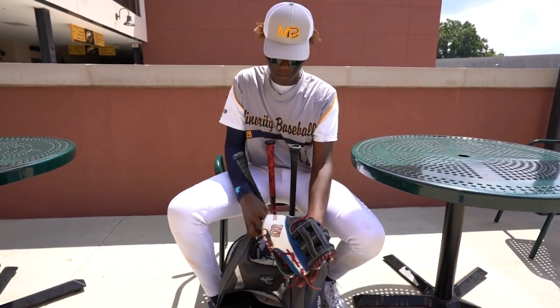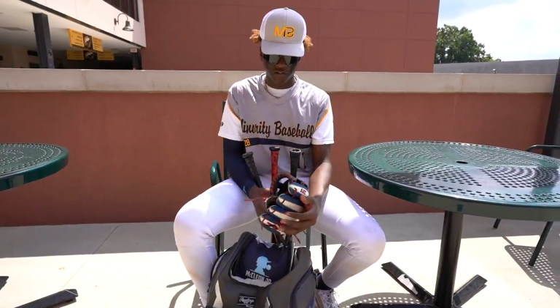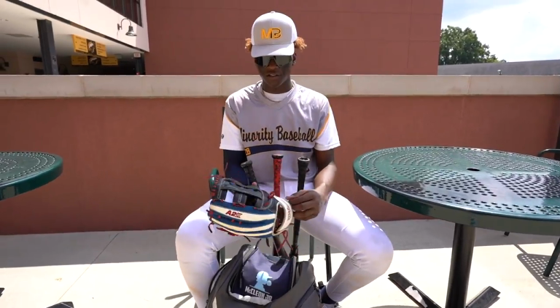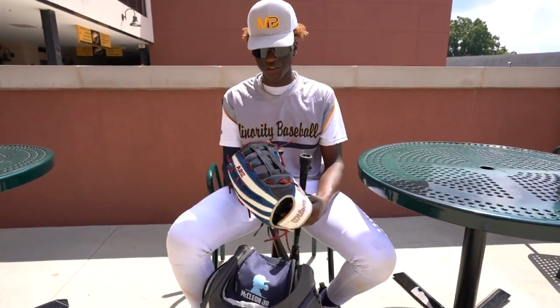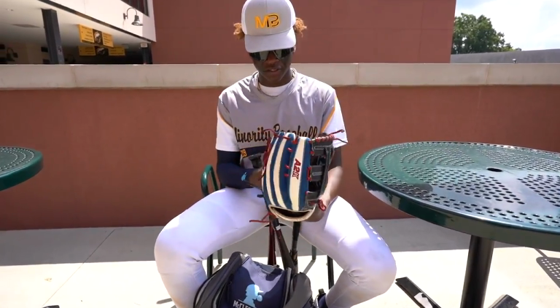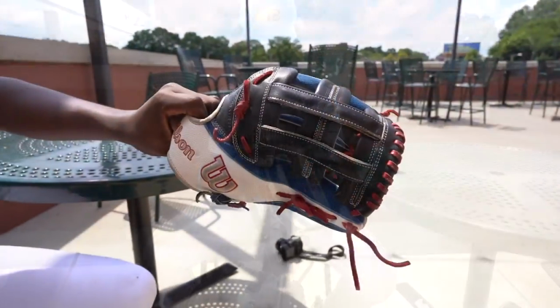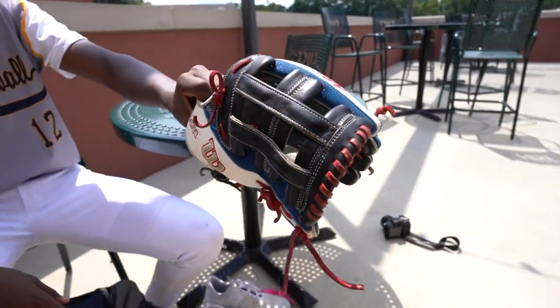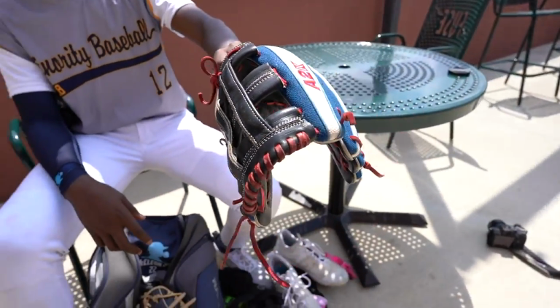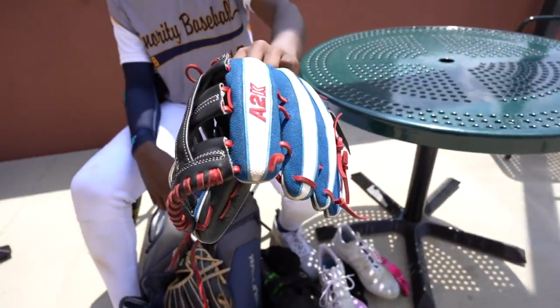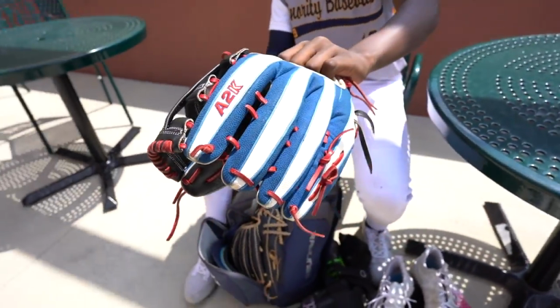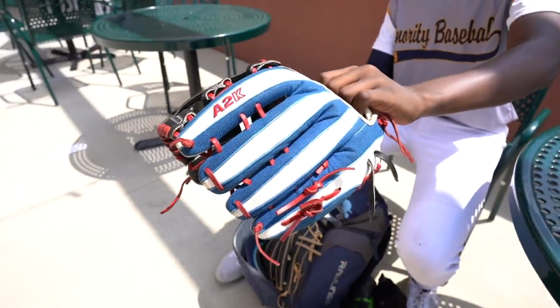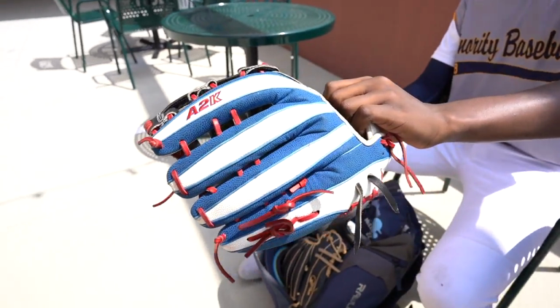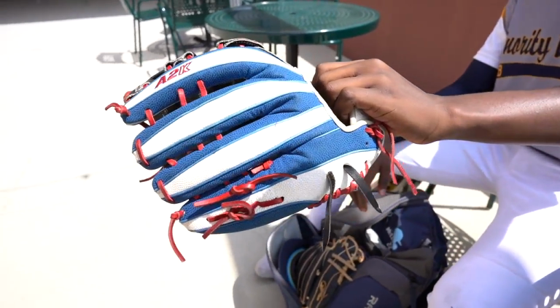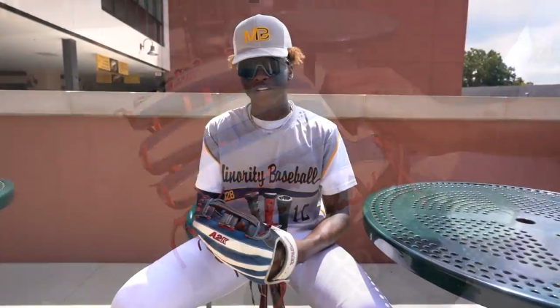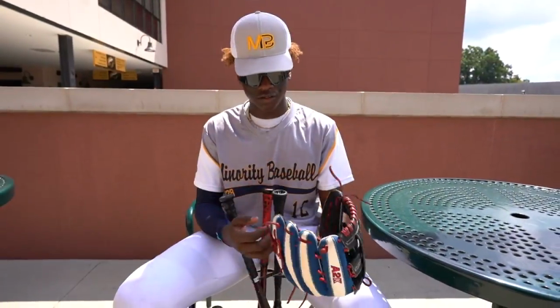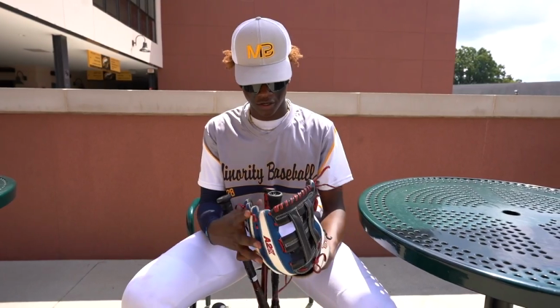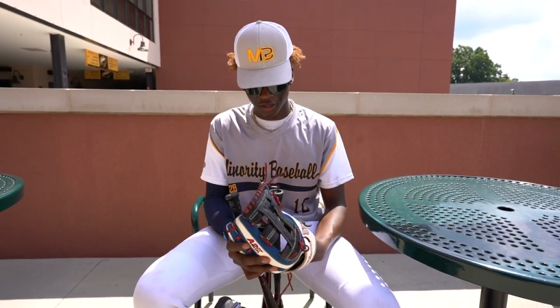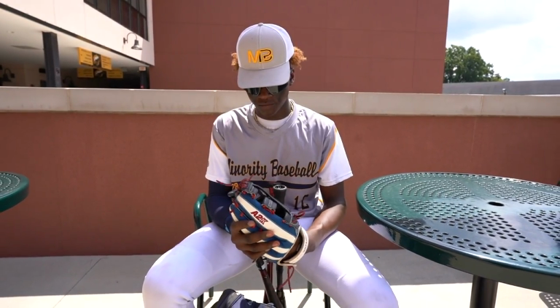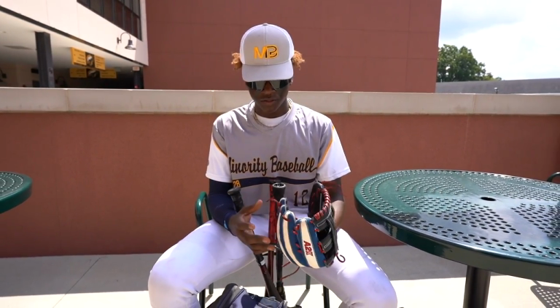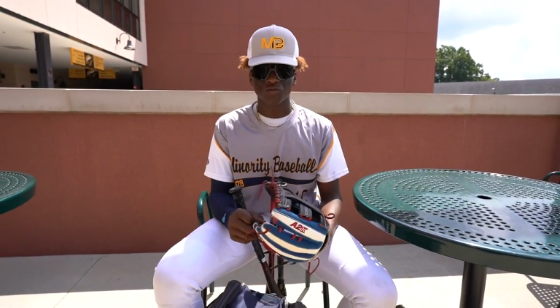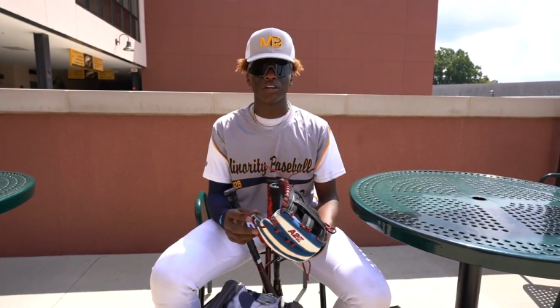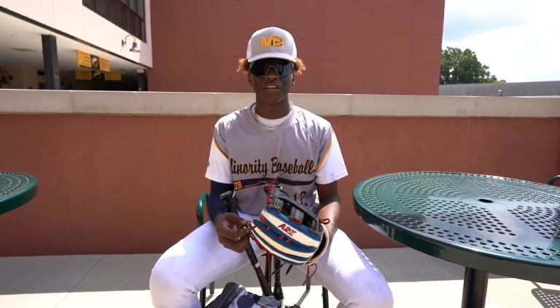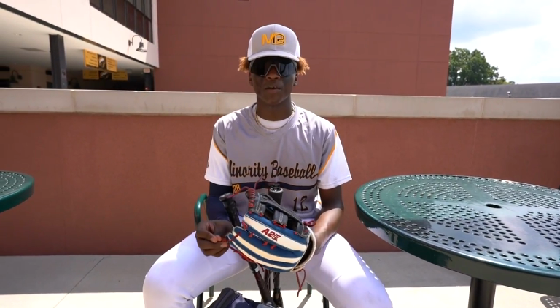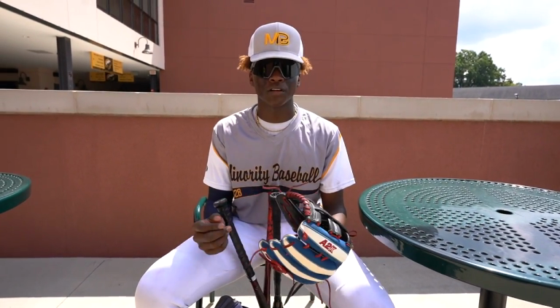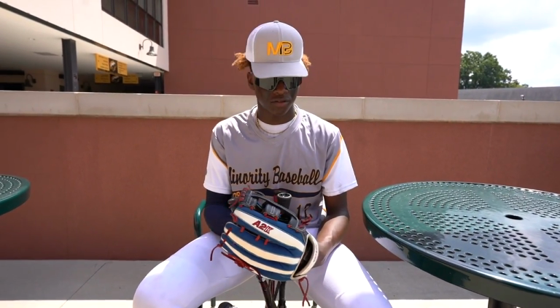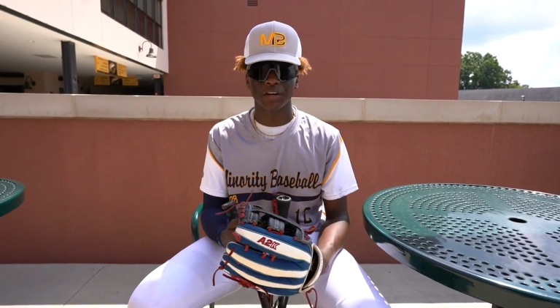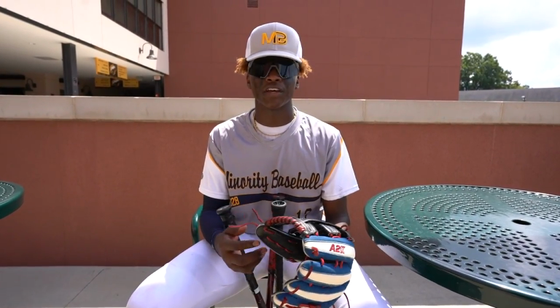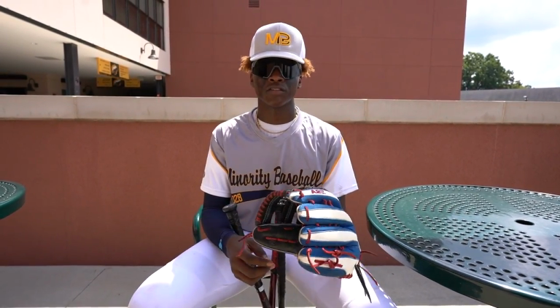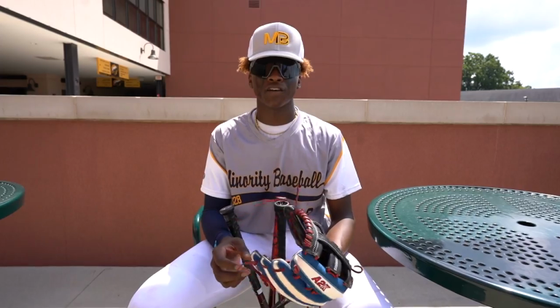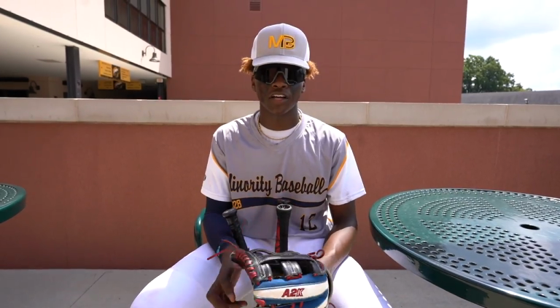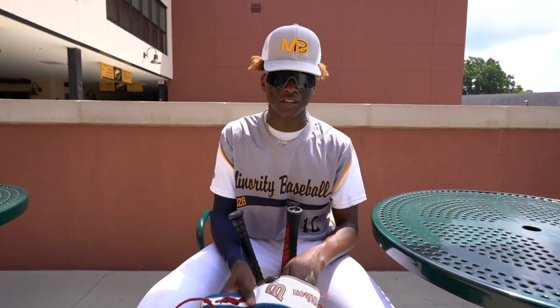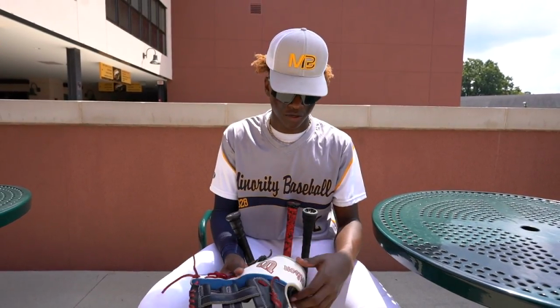My outfield glove is a Mookie Betts A2K. I've probably had this for about a year now too. It really works for me — it's very big, and I play outfield a lot, so yeah, it works.